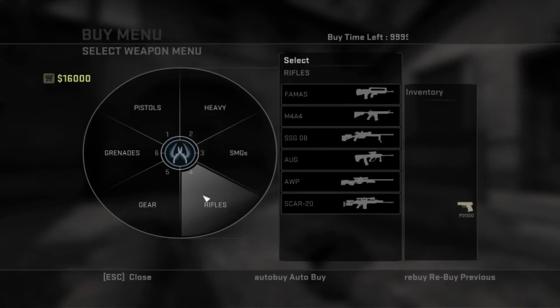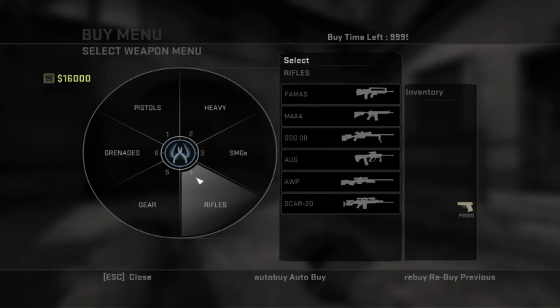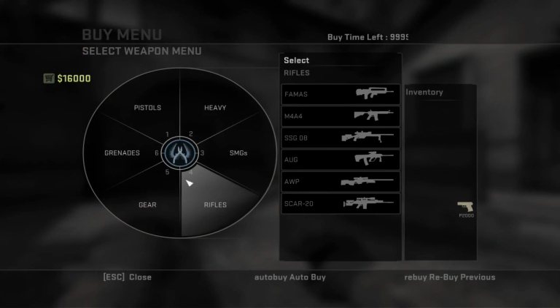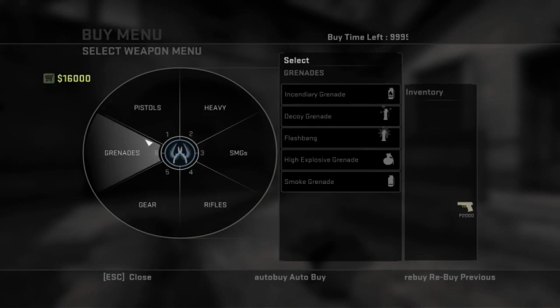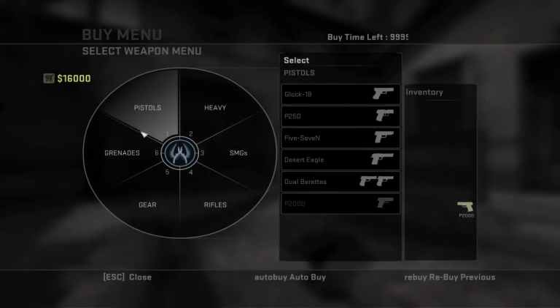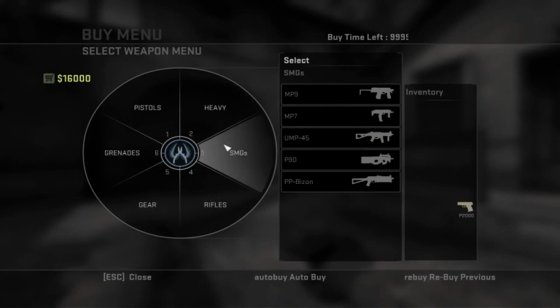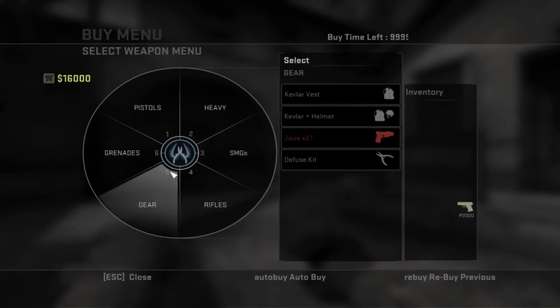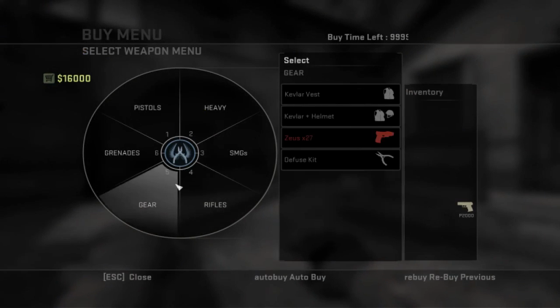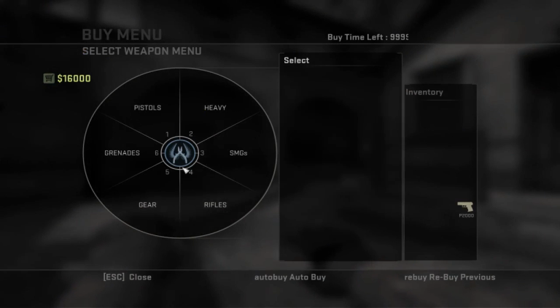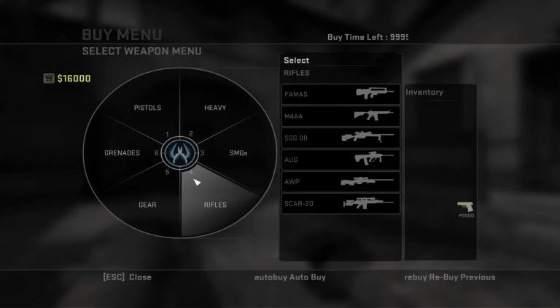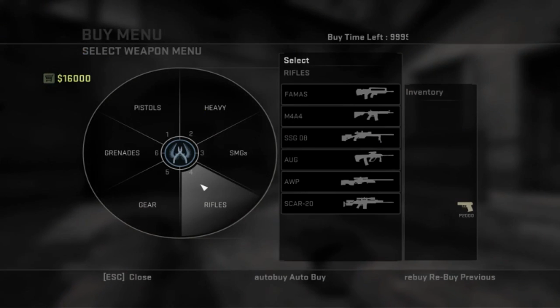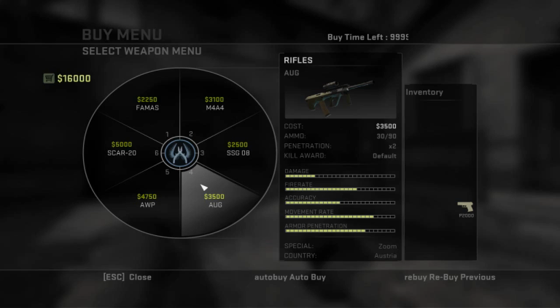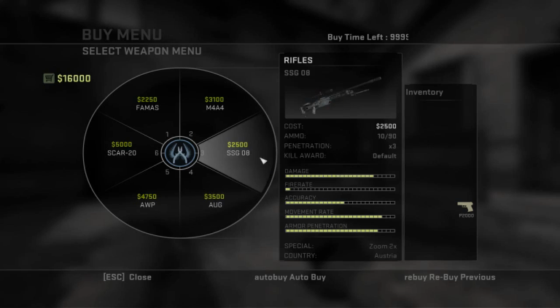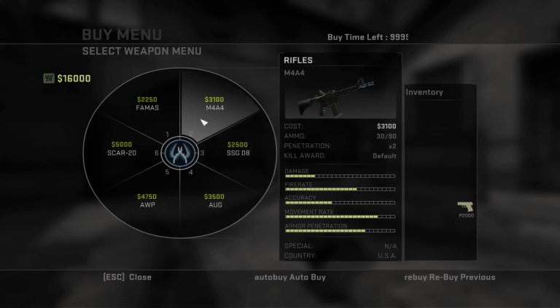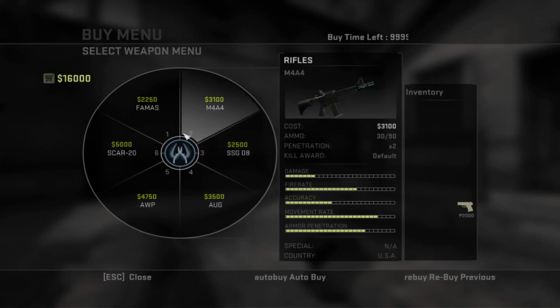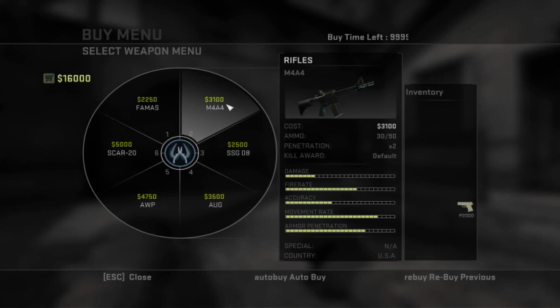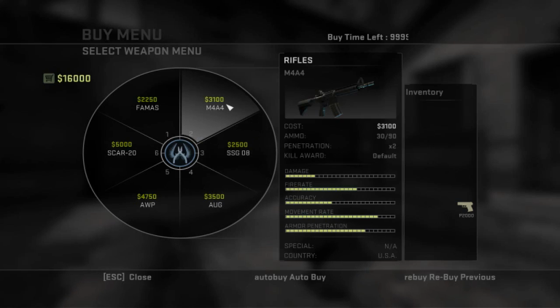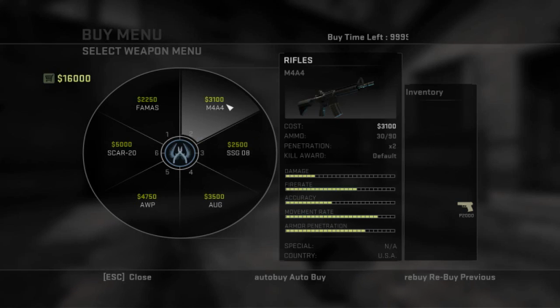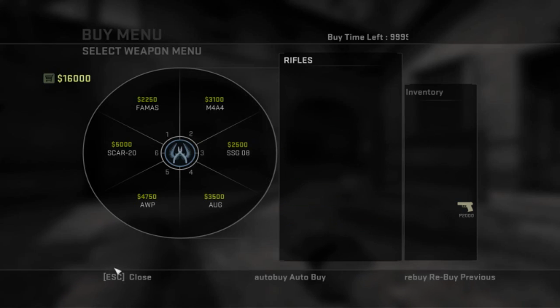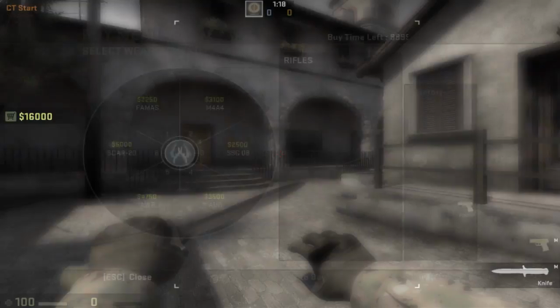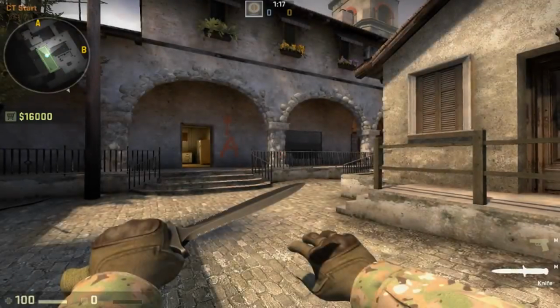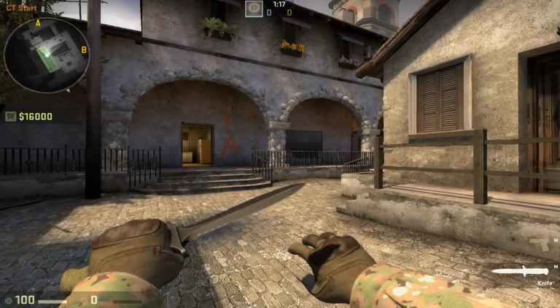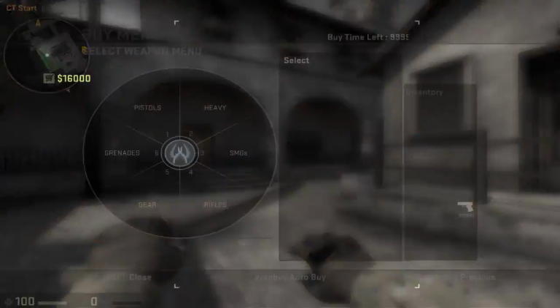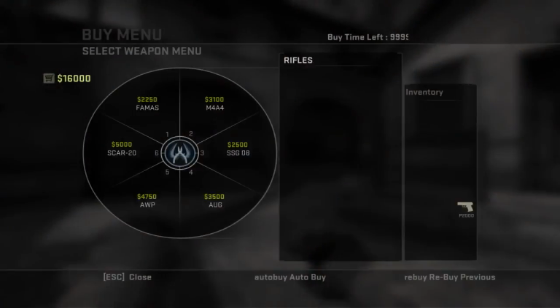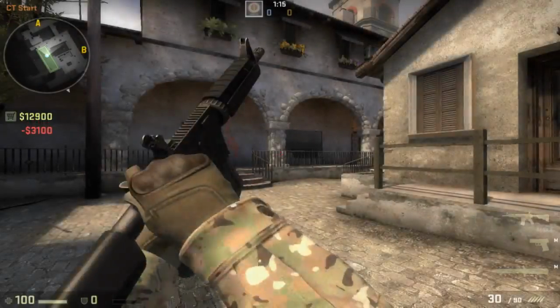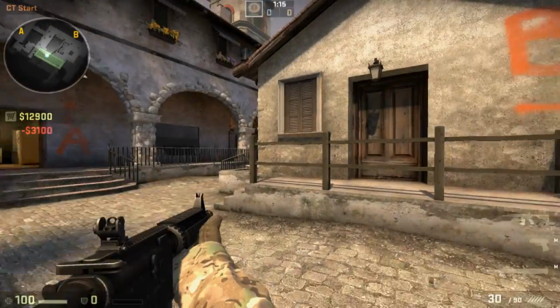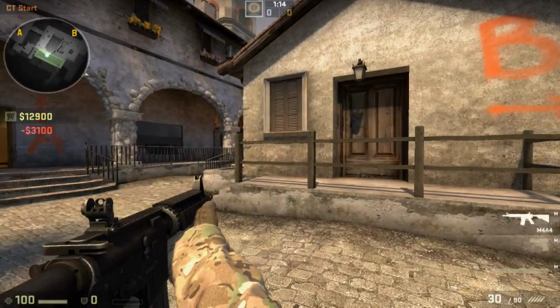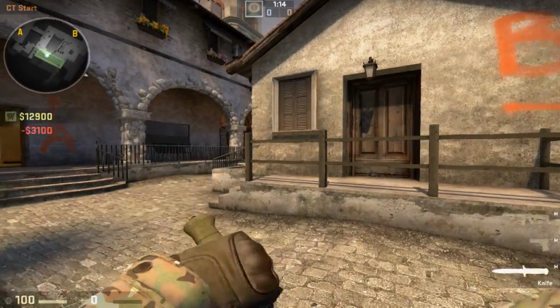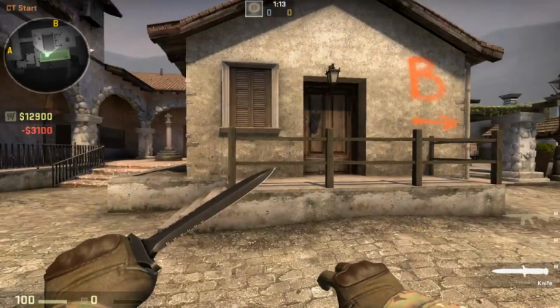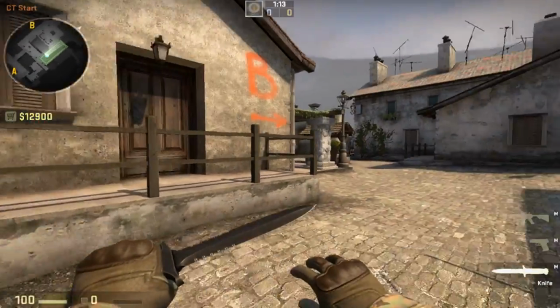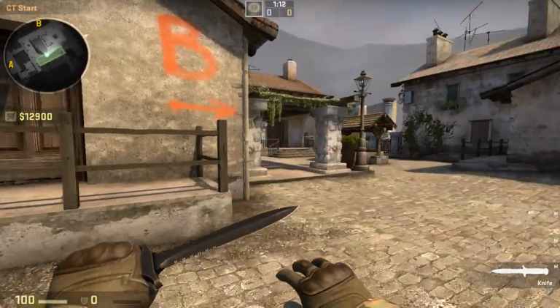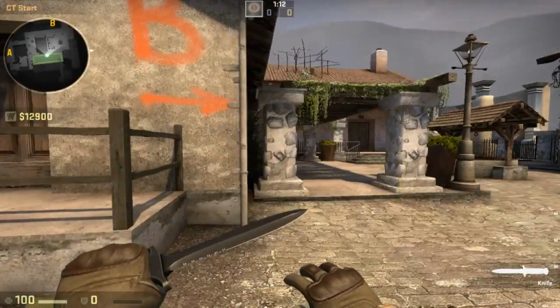For instance, if you look here it's got the number next to every single one. Rifles is 4, so if I want an M4 I know it's 4.2. I can just literally click buy 4.2 and I've got an M4. It's not particularly difficult.